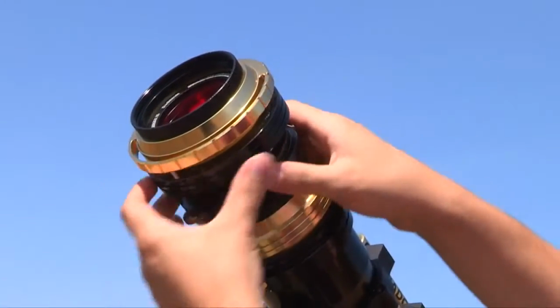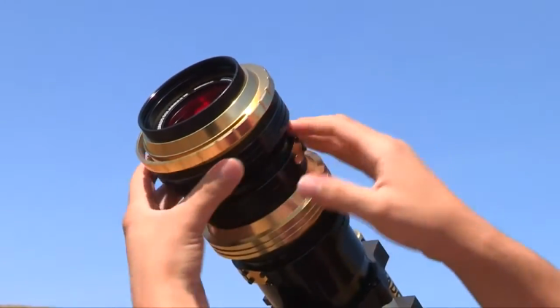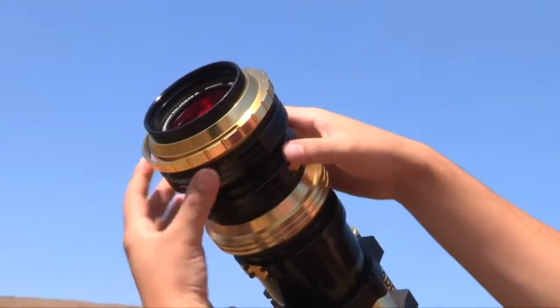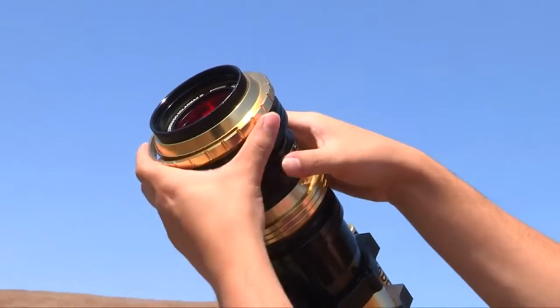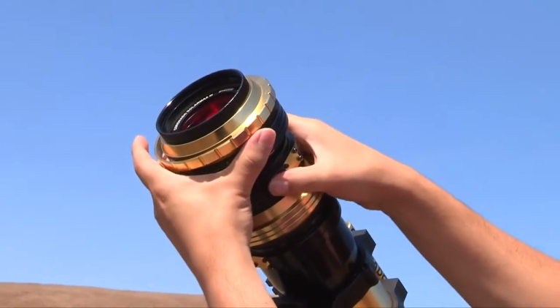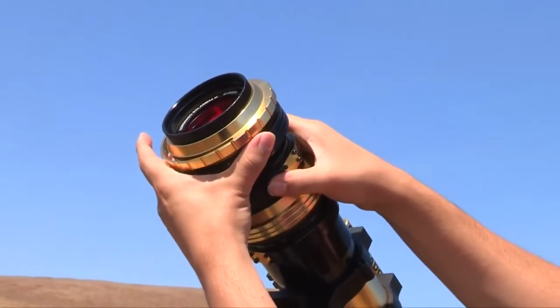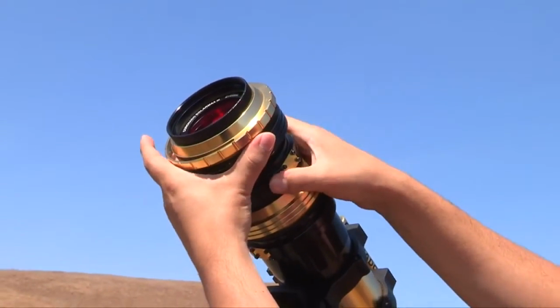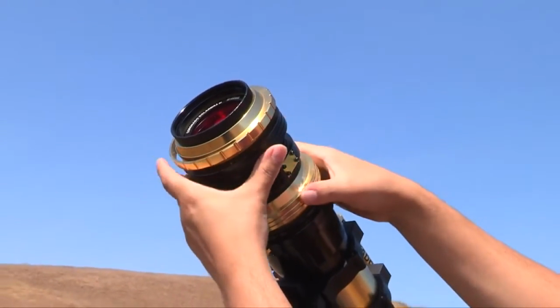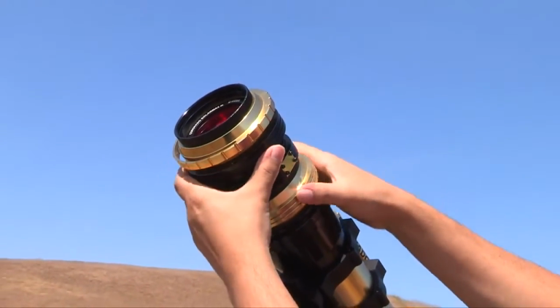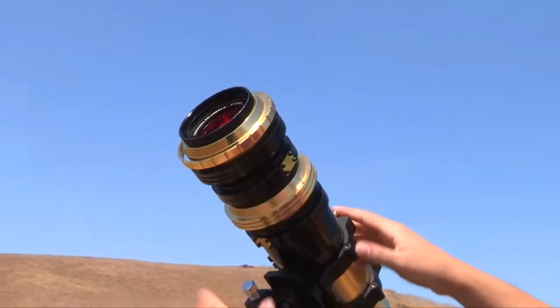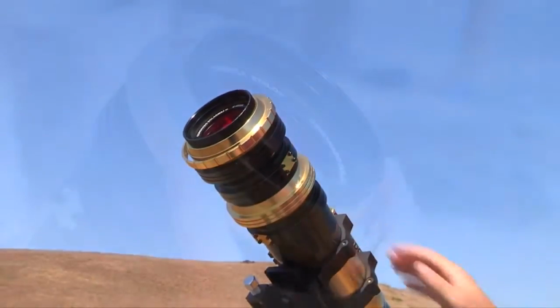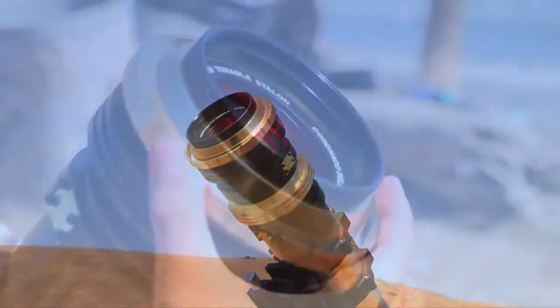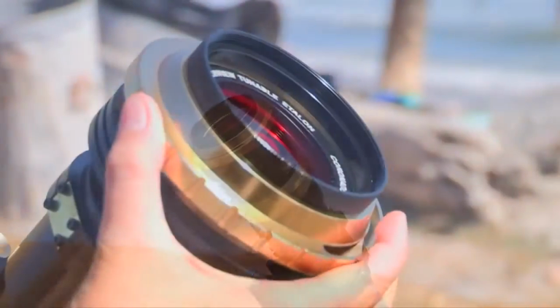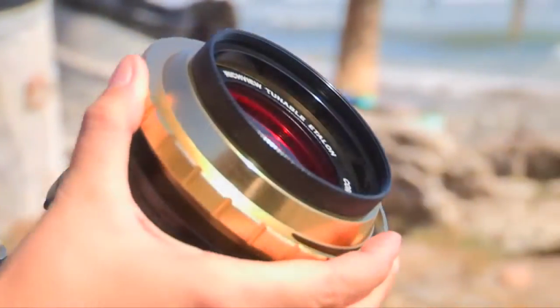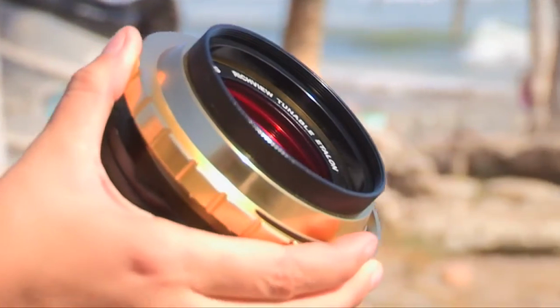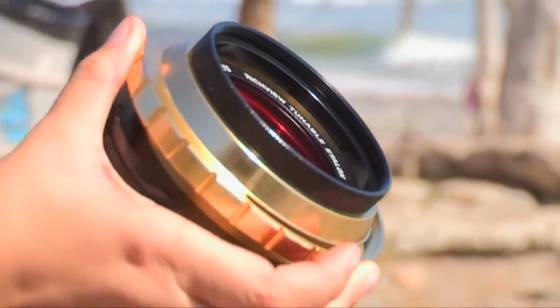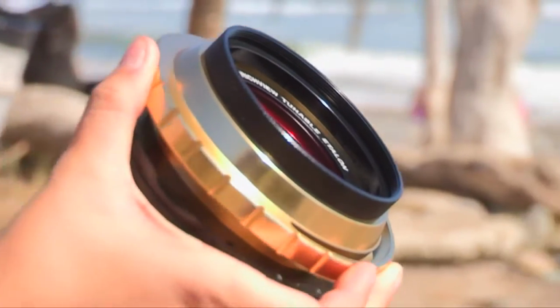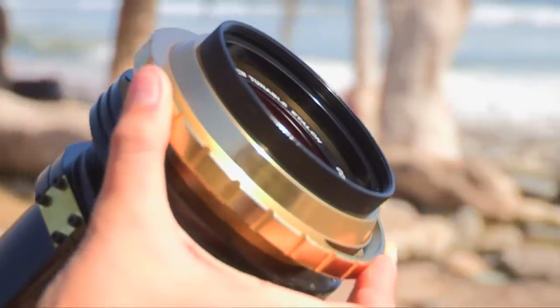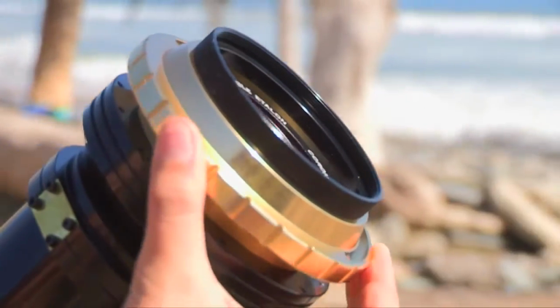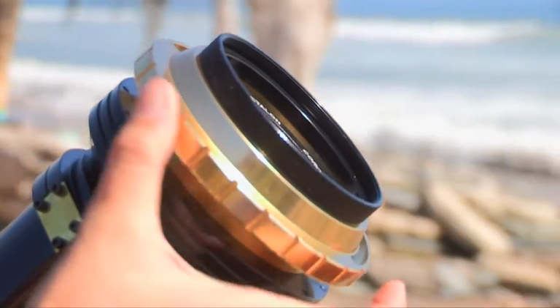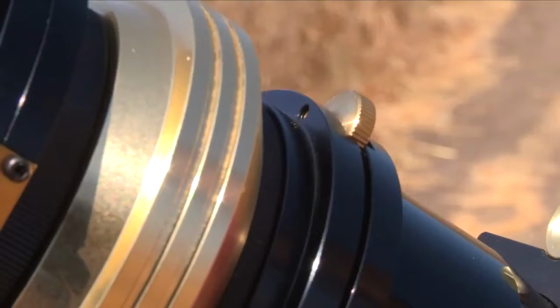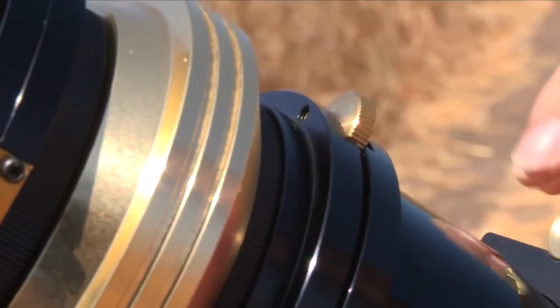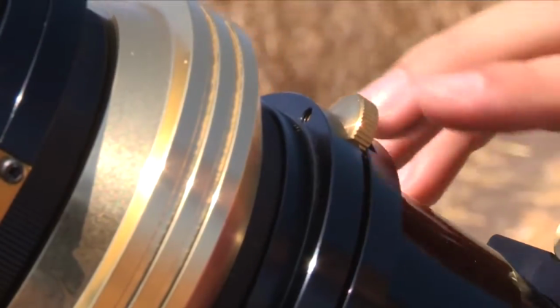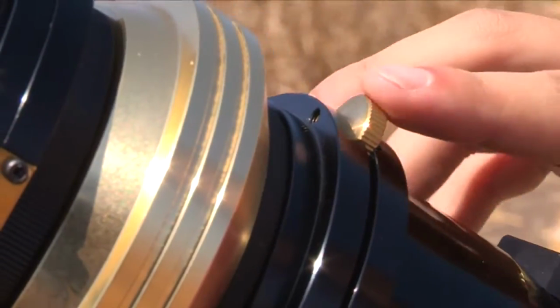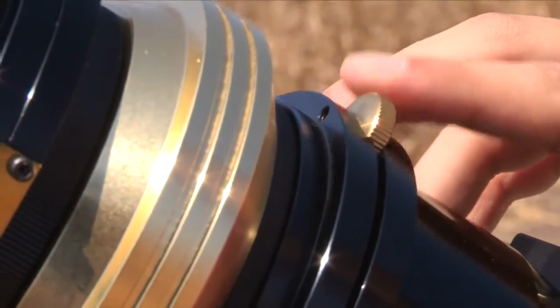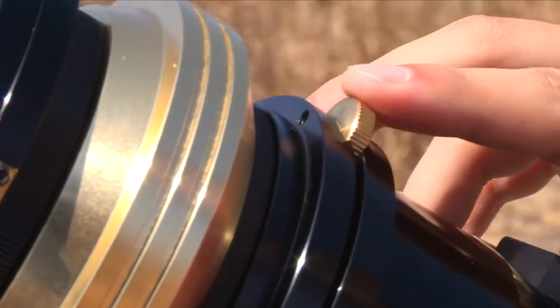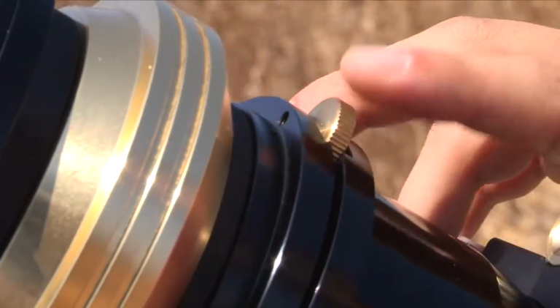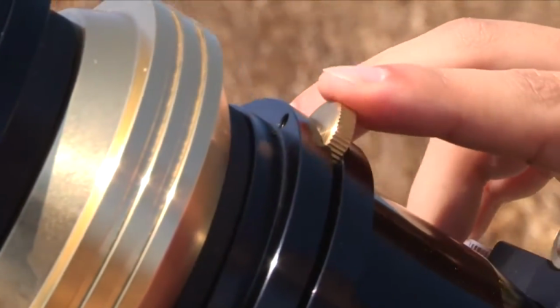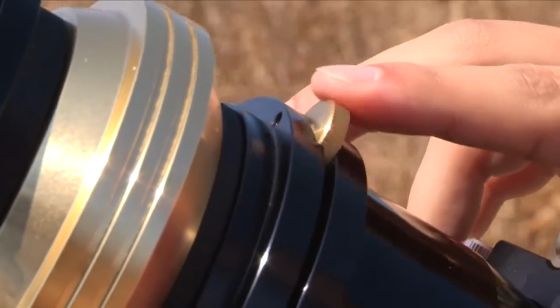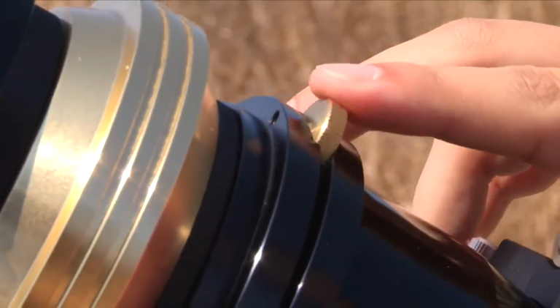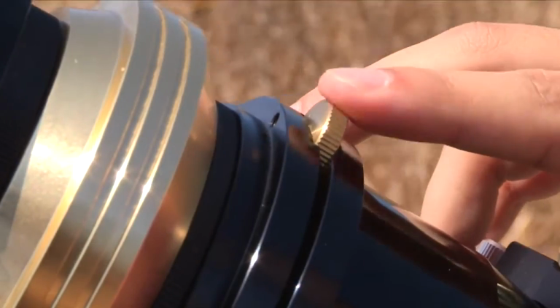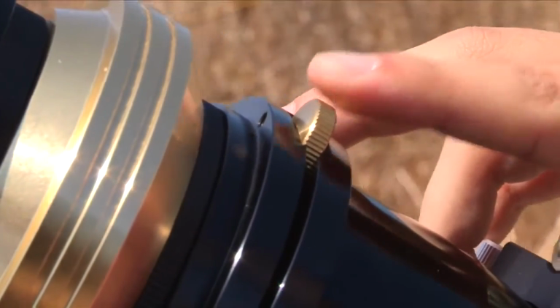Double-stacked models include two true external Etalon filters — one Etalon filter equipped with the Patent Ridgeview tuner, and a second Etalon with tip-tilt tuning using Coronado's TMAX tuner.